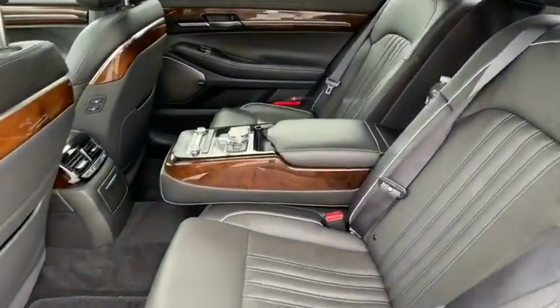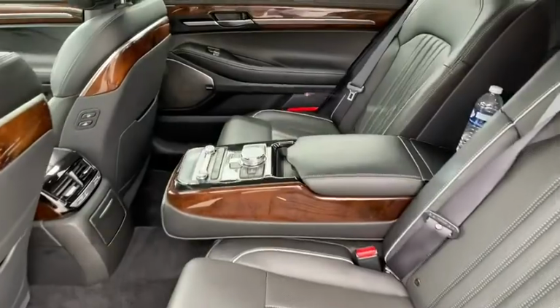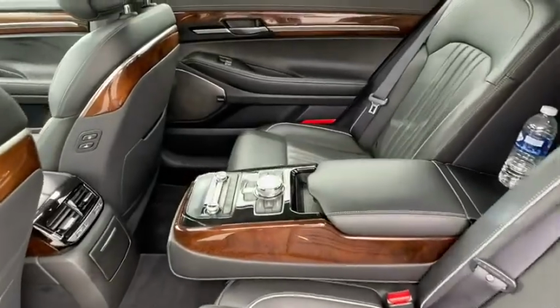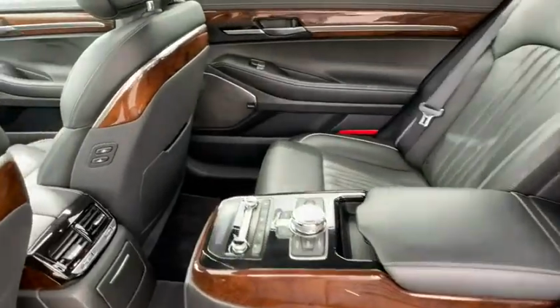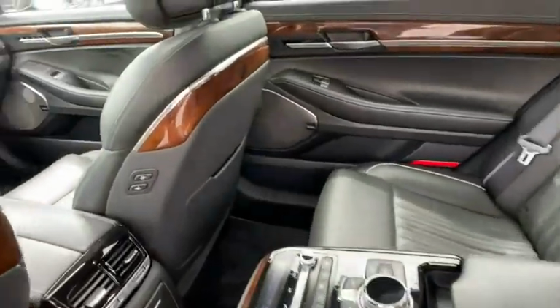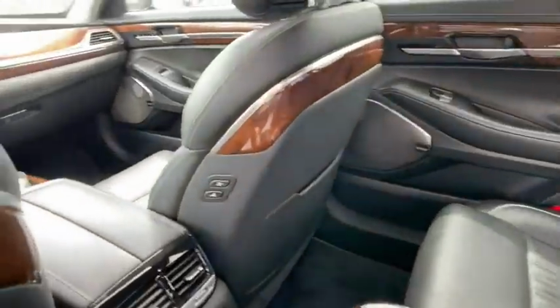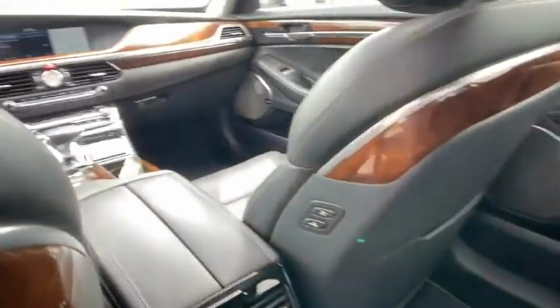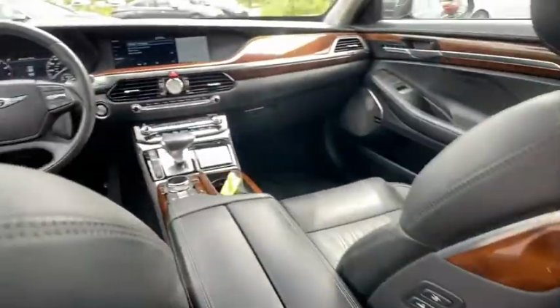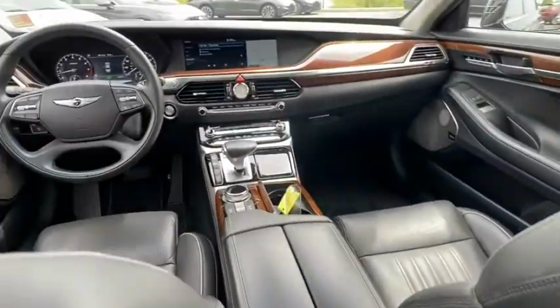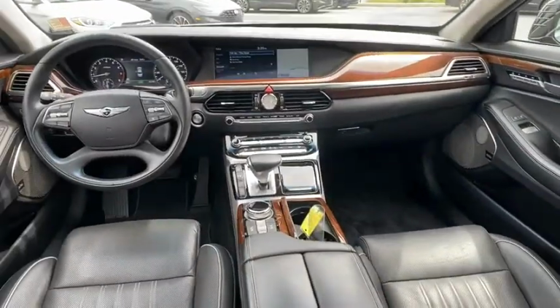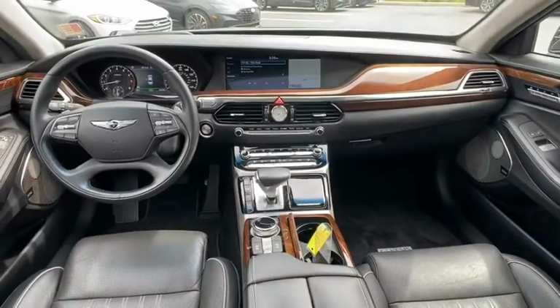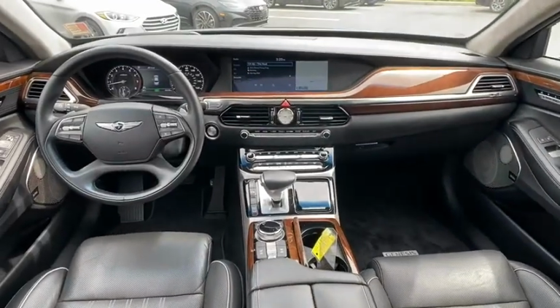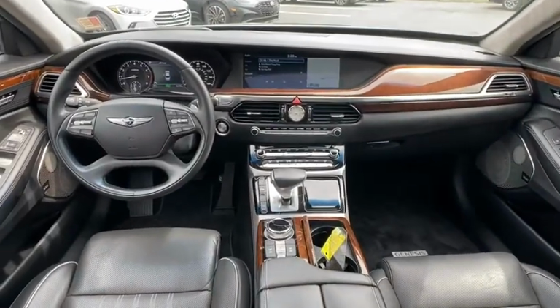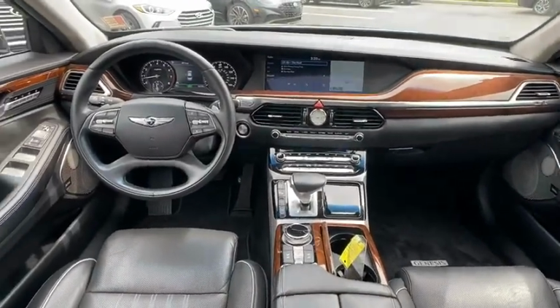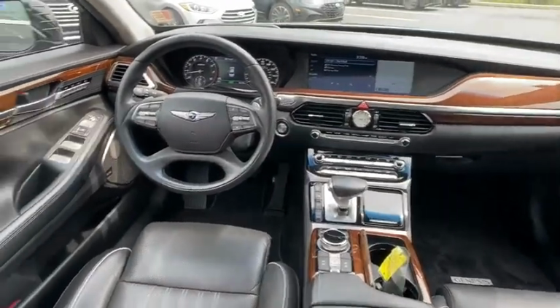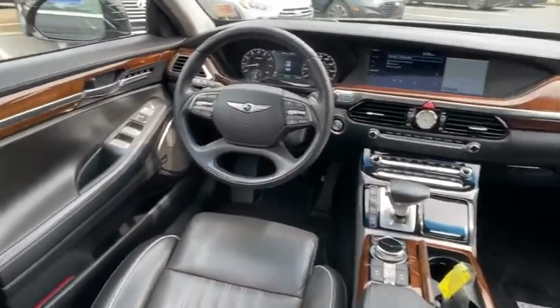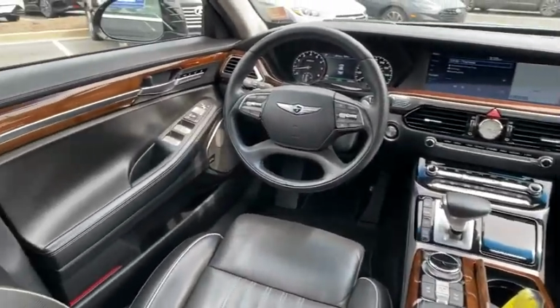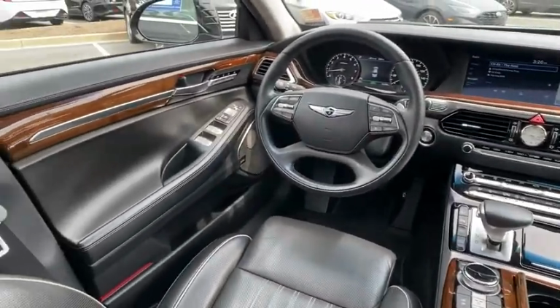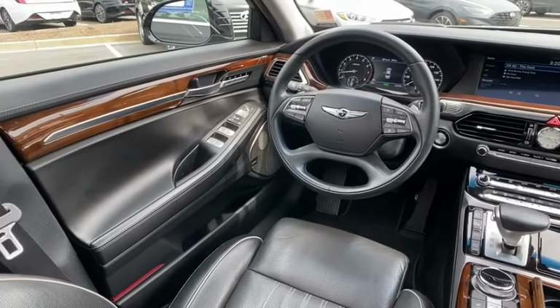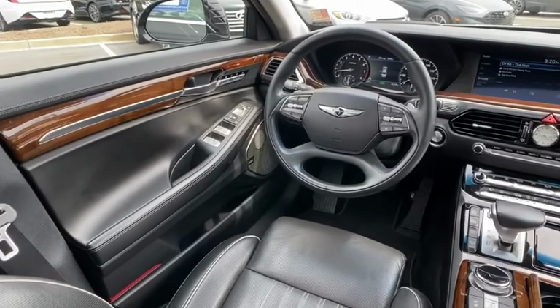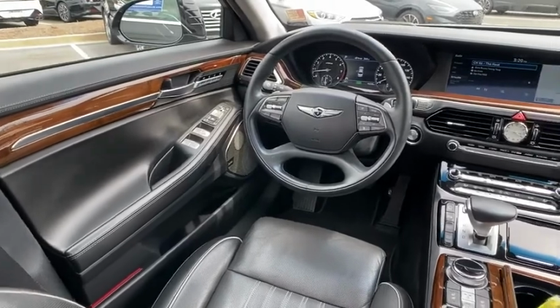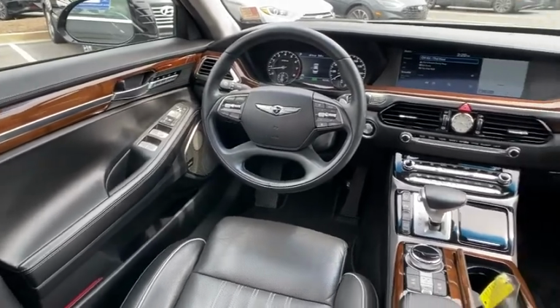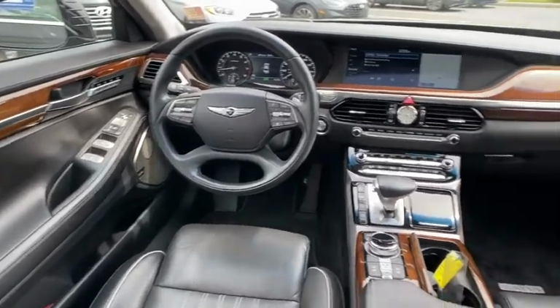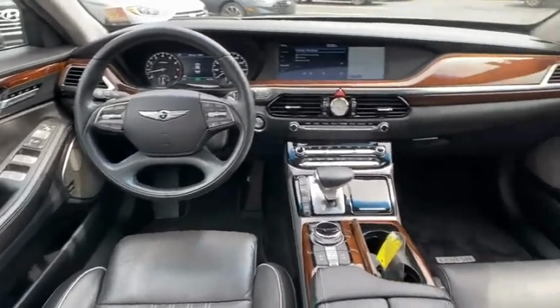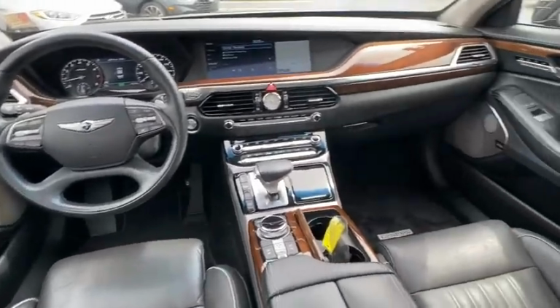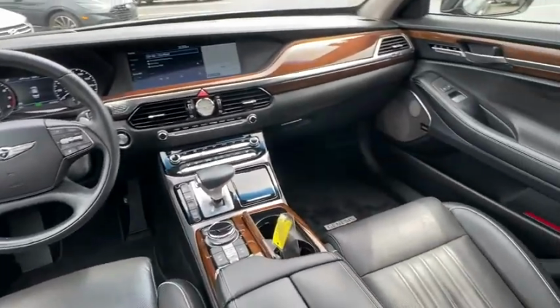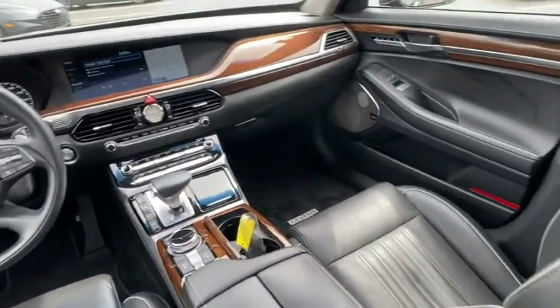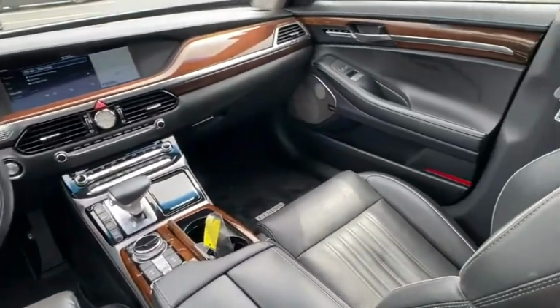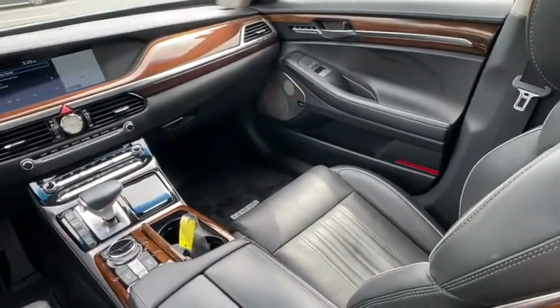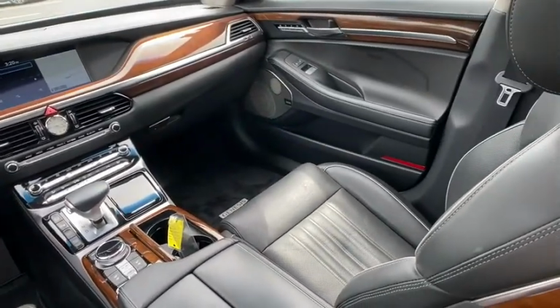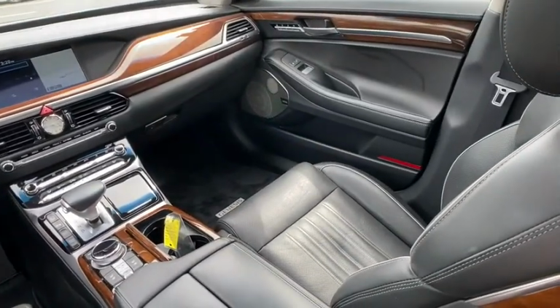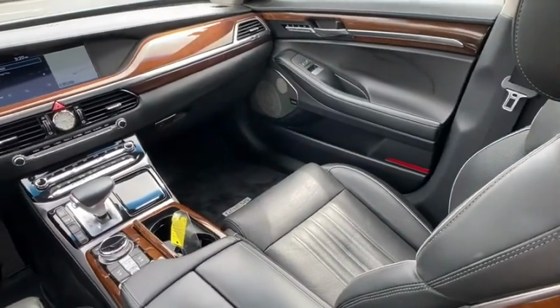Dual airbags, power steering, four-wheel disc brakes, universal garage door opener, active suspension system, fog lights, compass, electronic stability control.